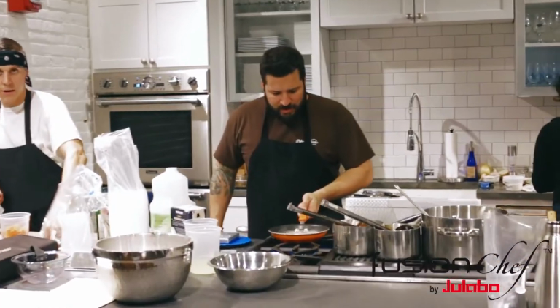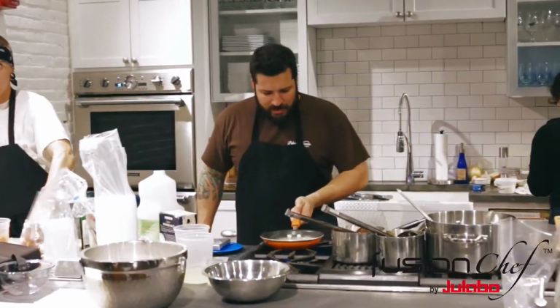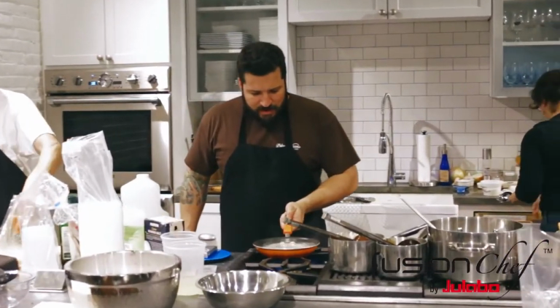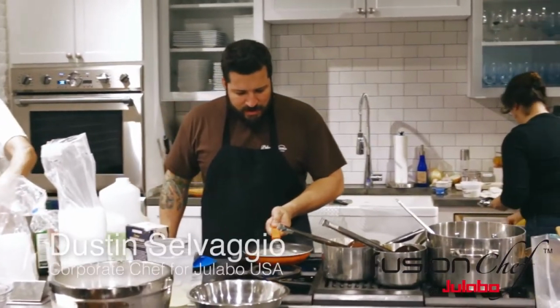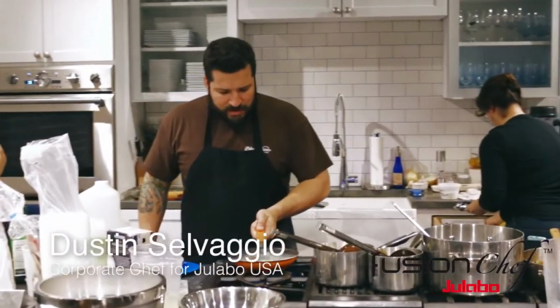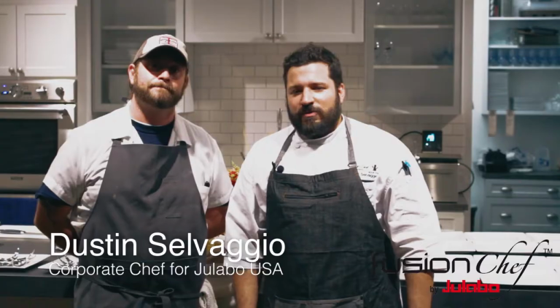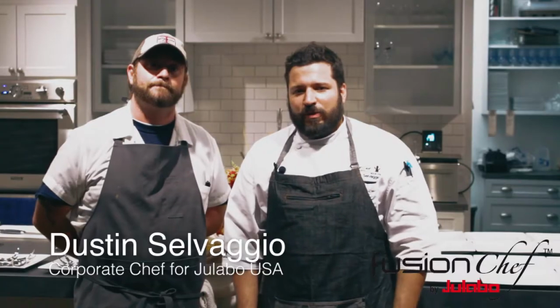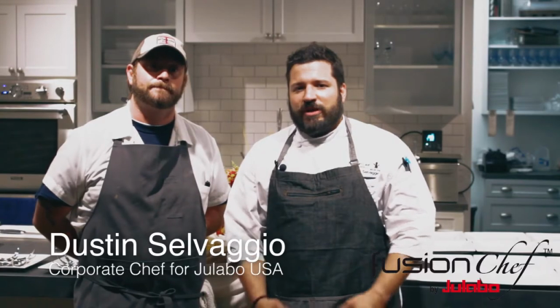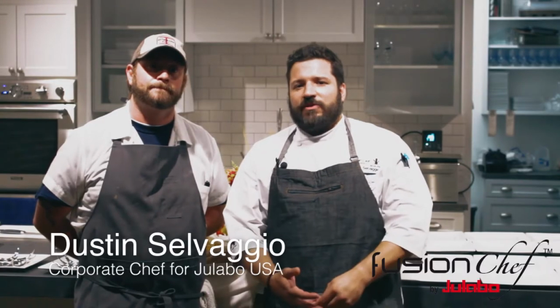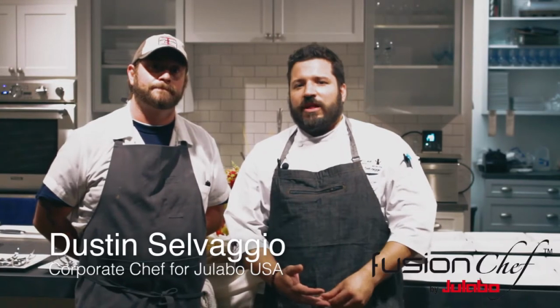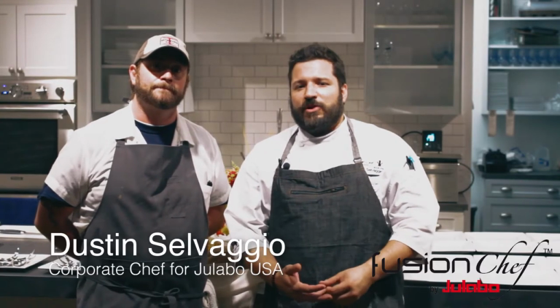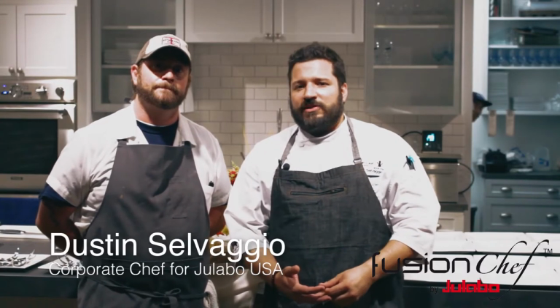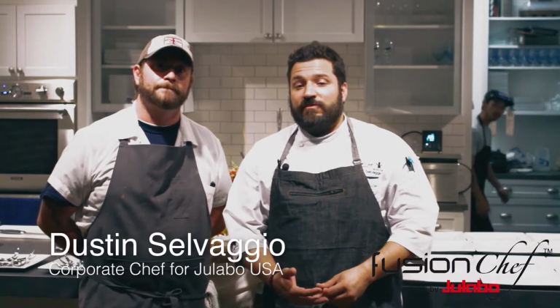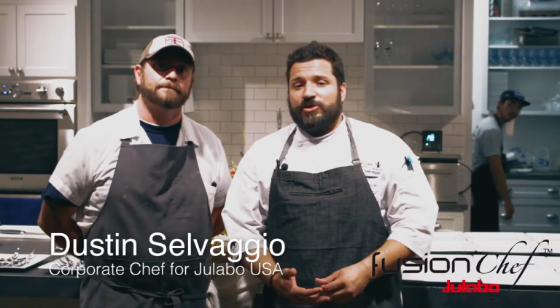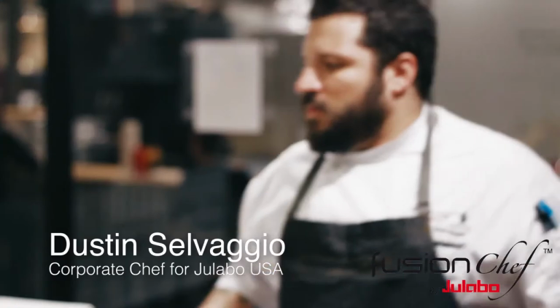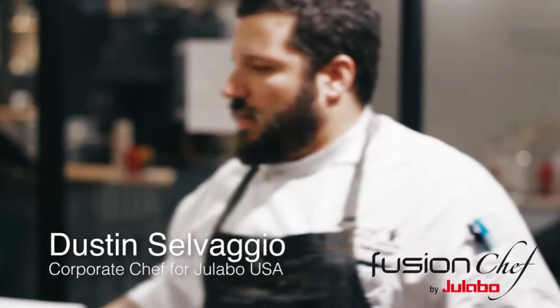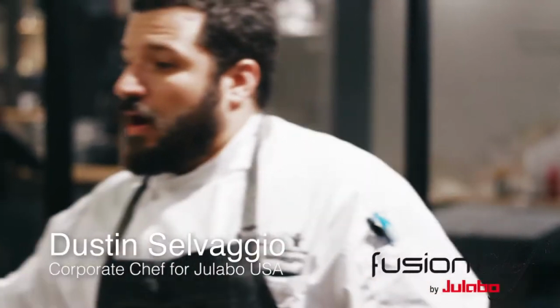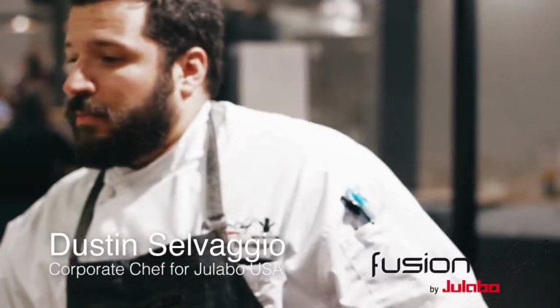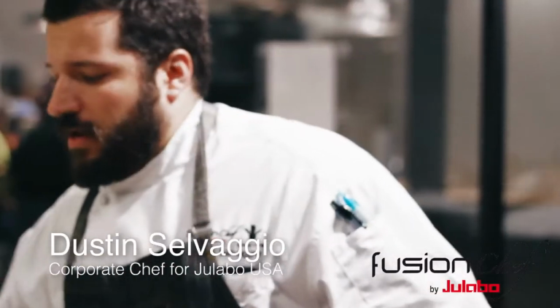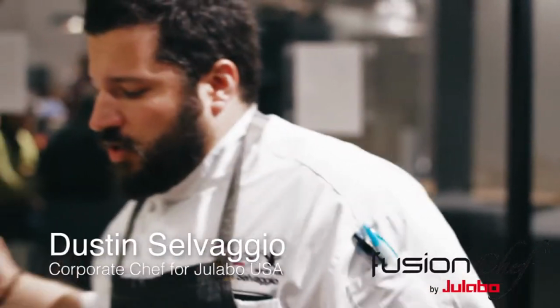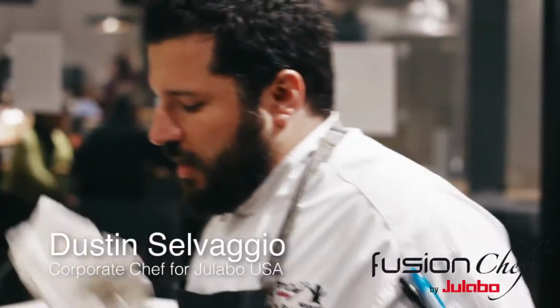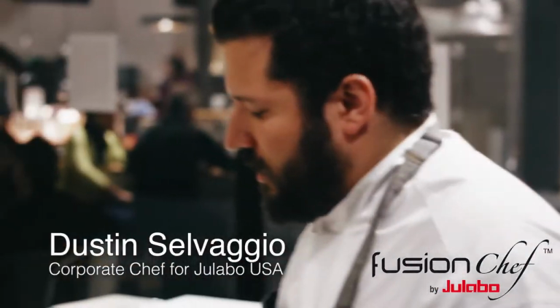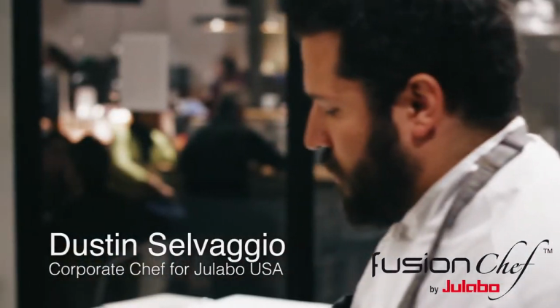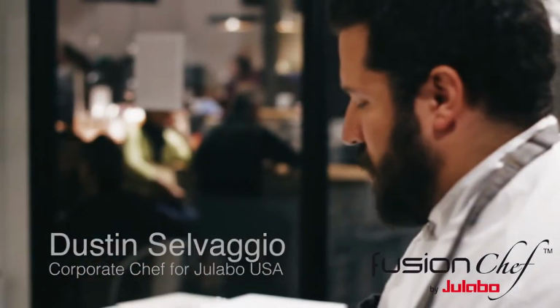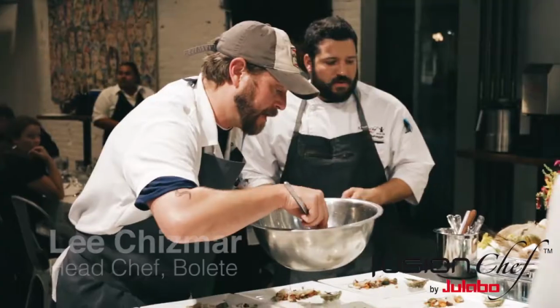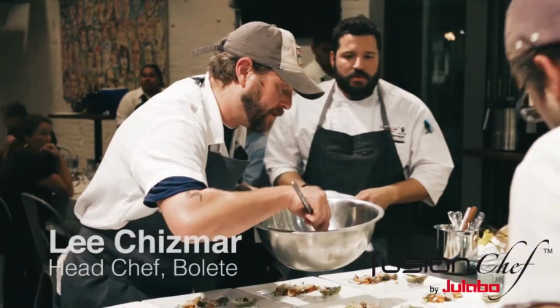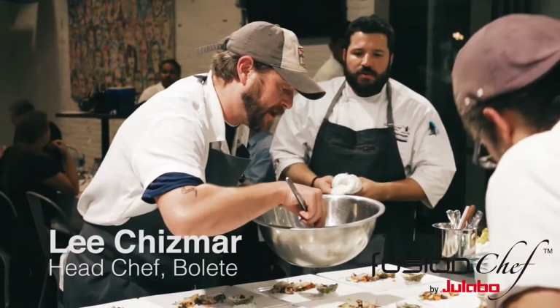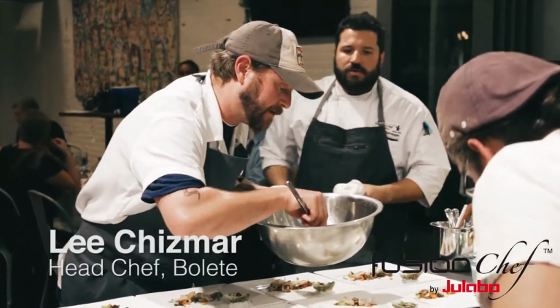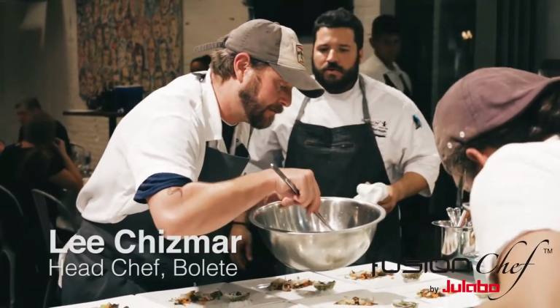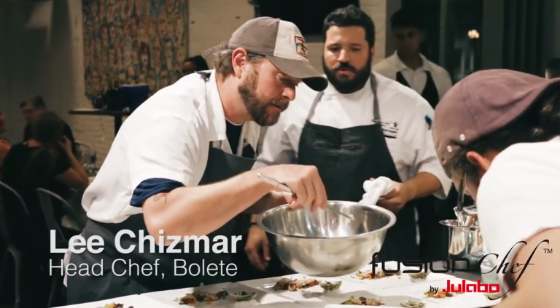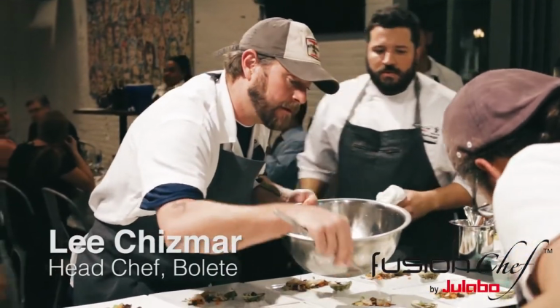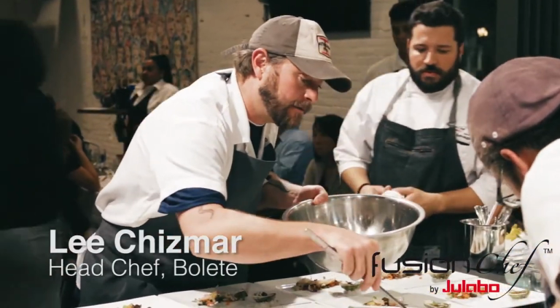Hi, I'm Dustin Sauvaggio and I'm the corporate chef for Elavo USA and our Fusion Chef brand, which focuses on sous vide cooking. I'm here with Lee Chismar, the chef of Bolete.